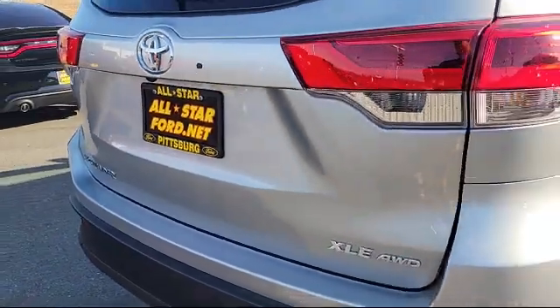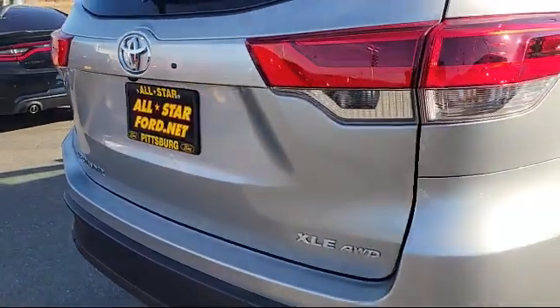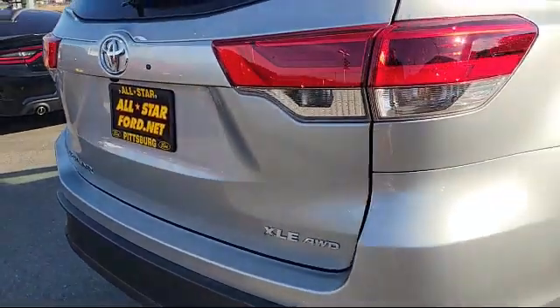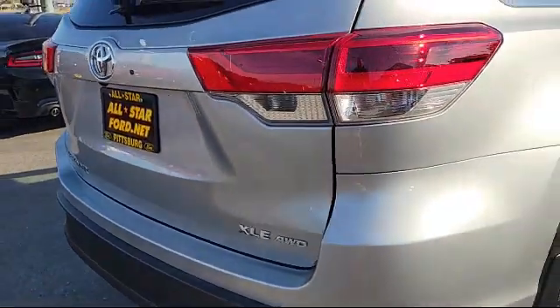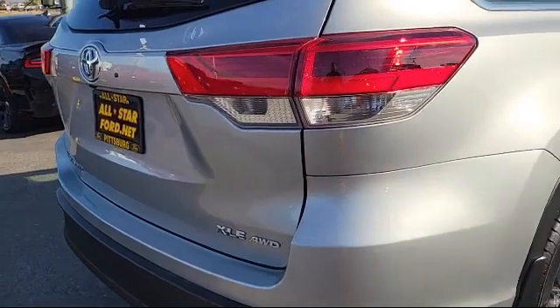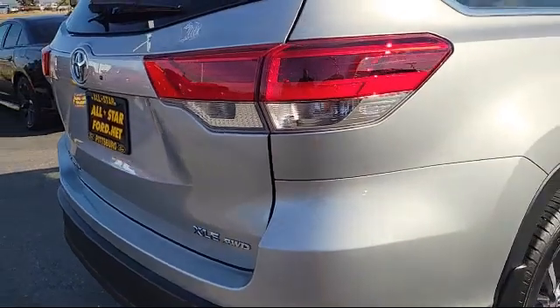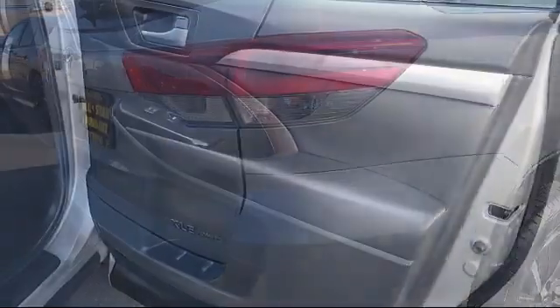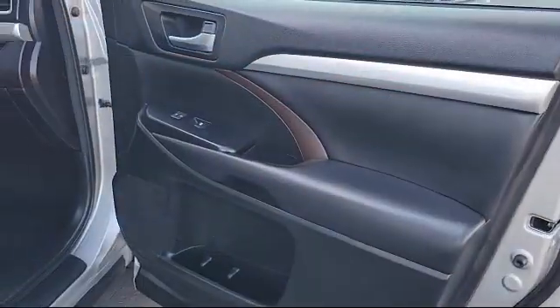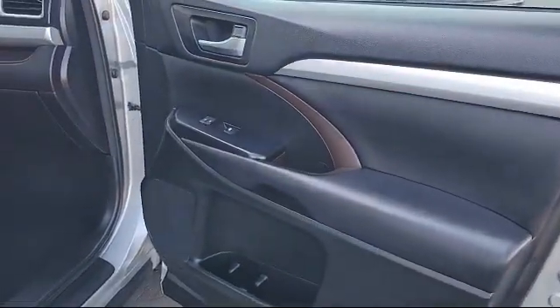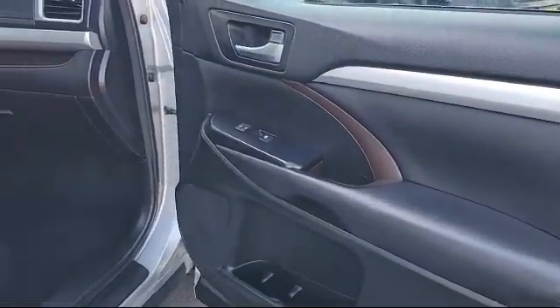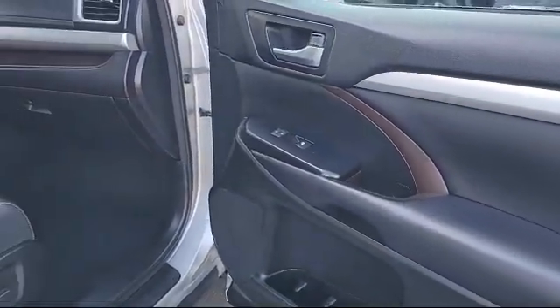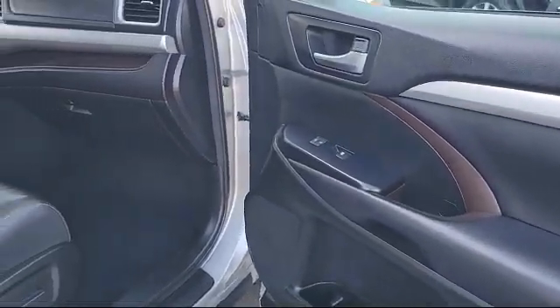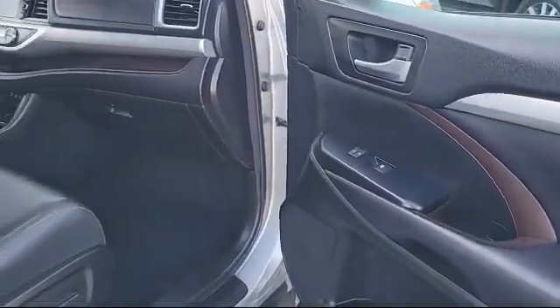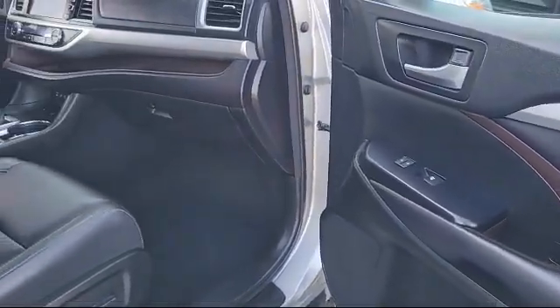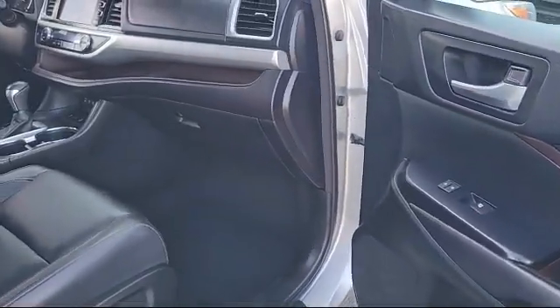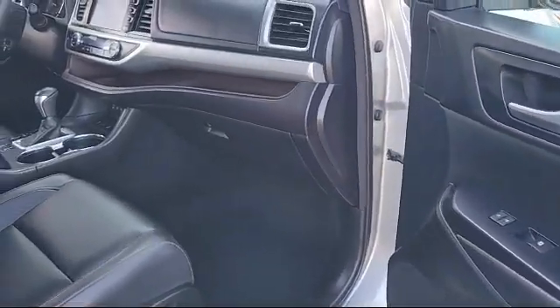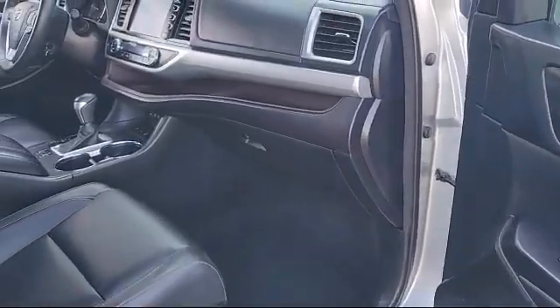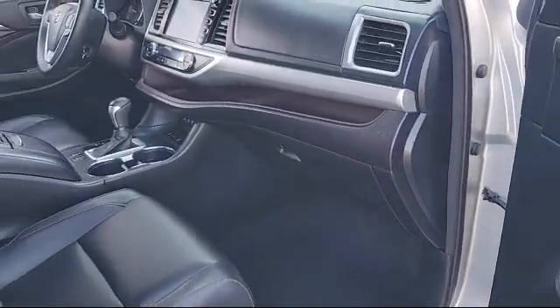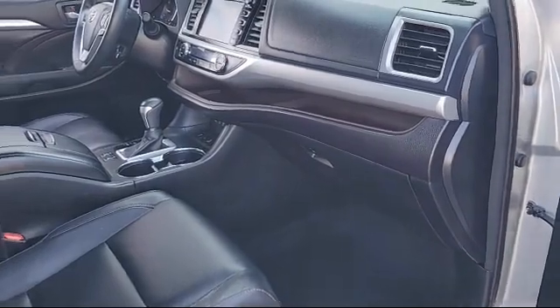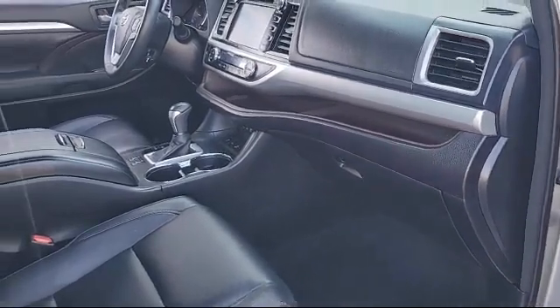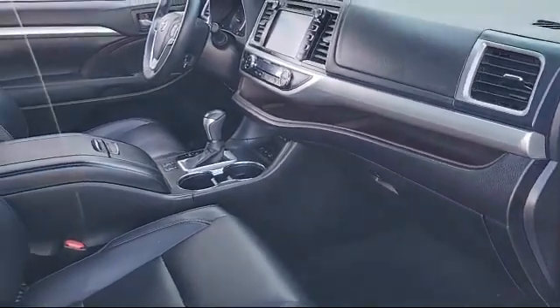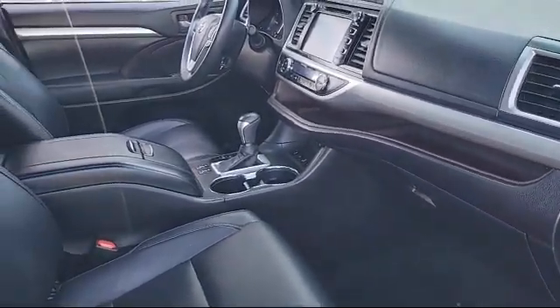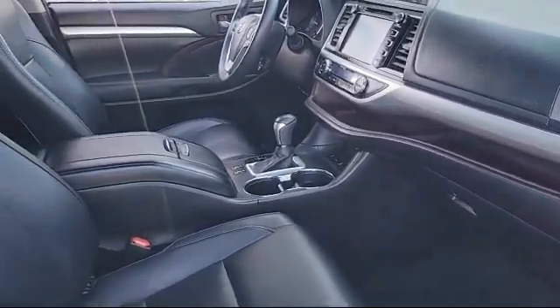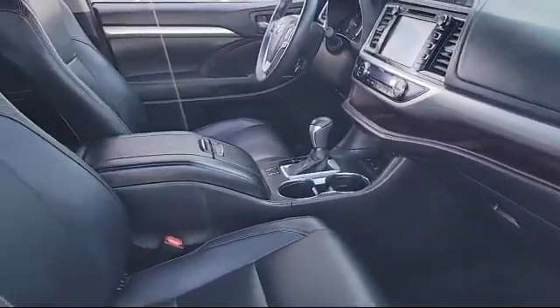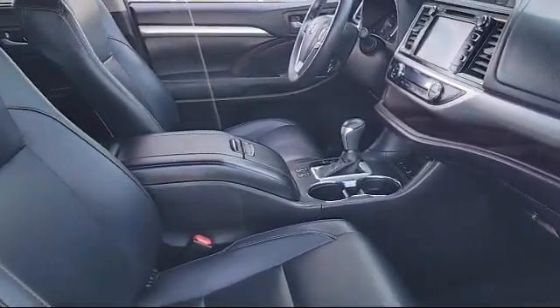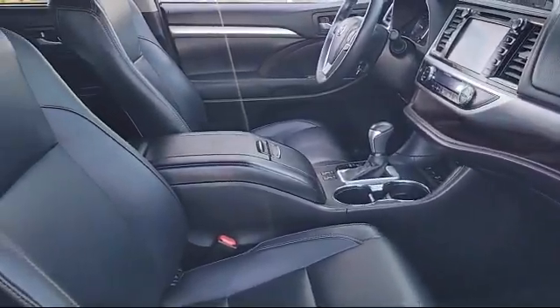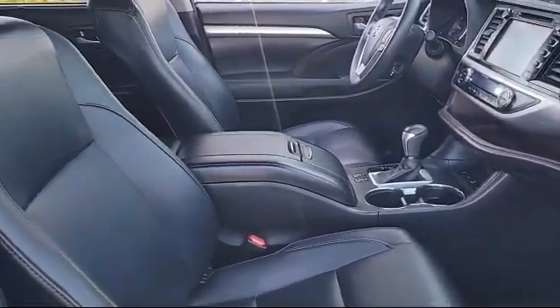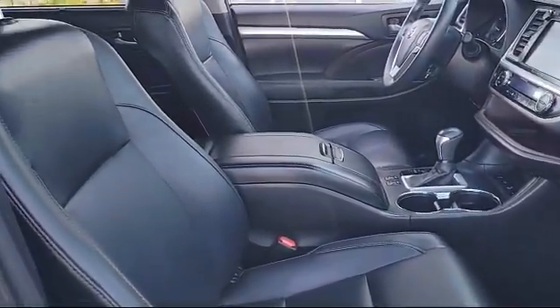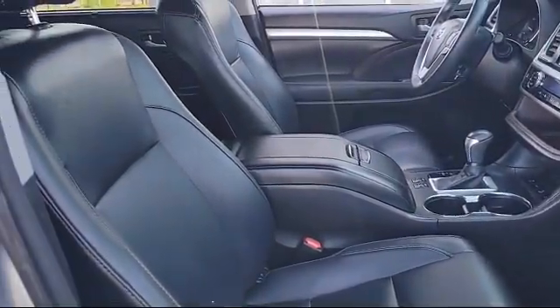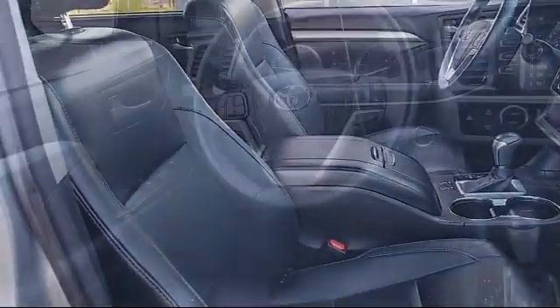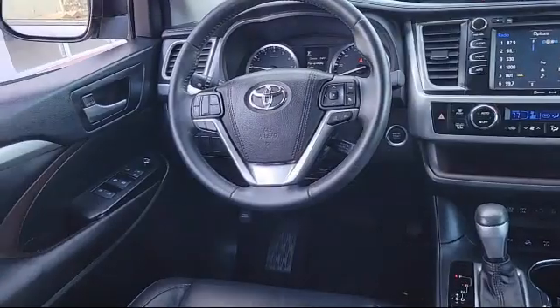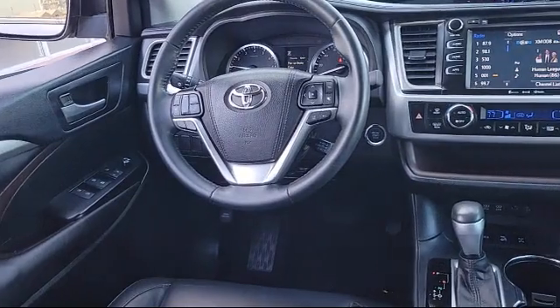At All-Star Ford, we take pride in bringing you innovation and convenience with our like-new line of pre-owned vehicles. We are eager to serve, and our knowledgeable and professionally trained staff make buying your next vehicle a pleasant process.